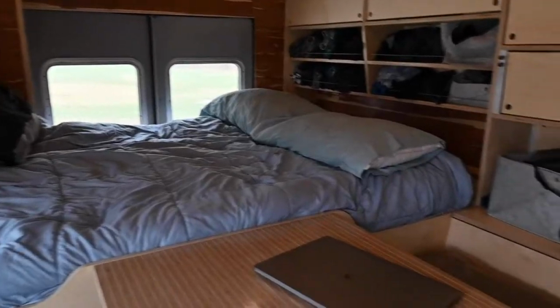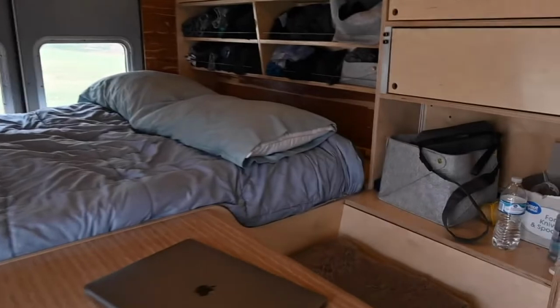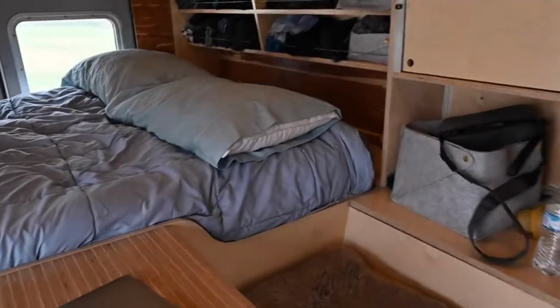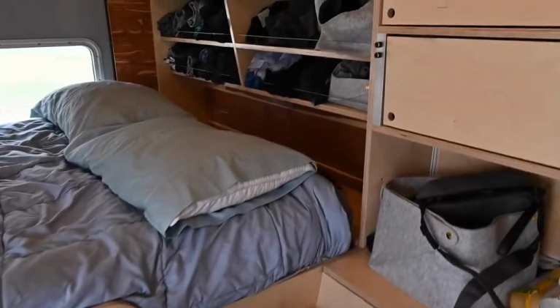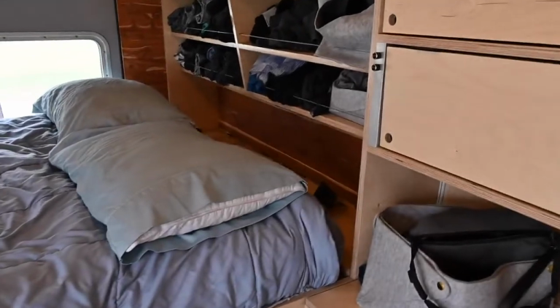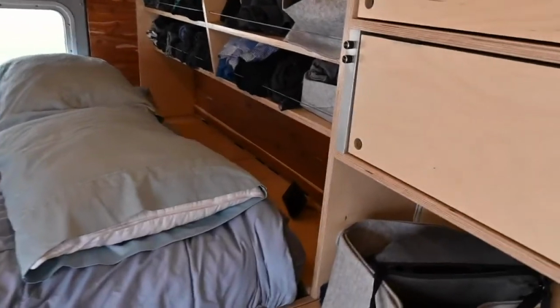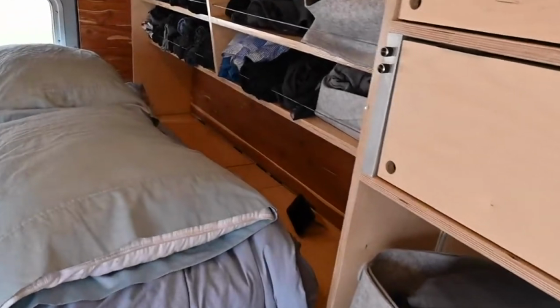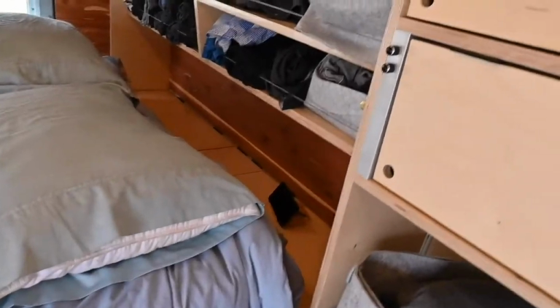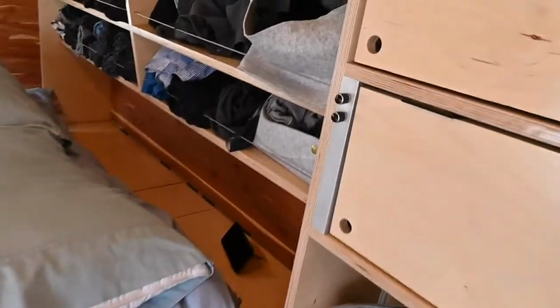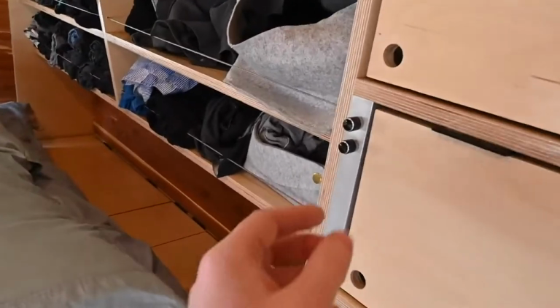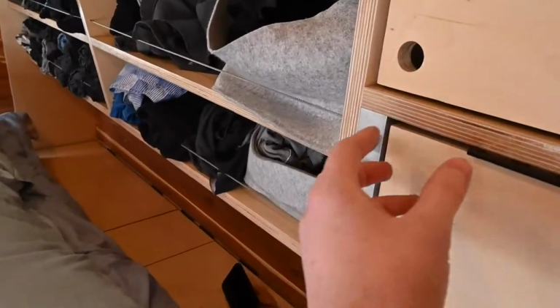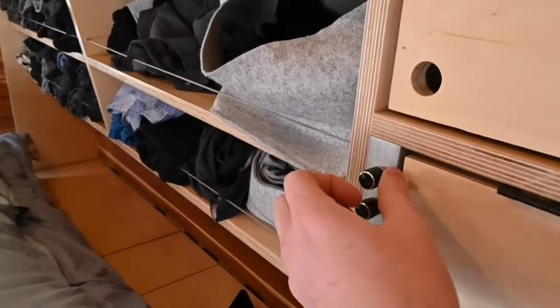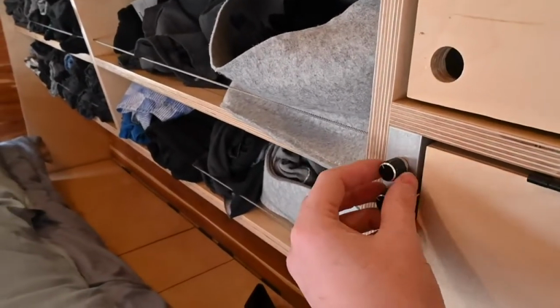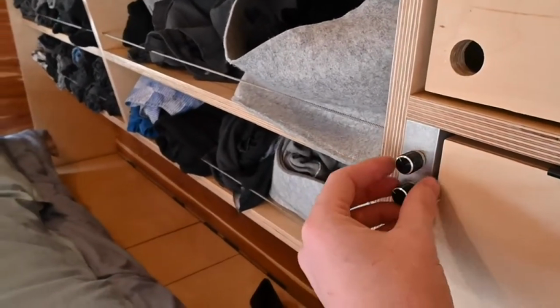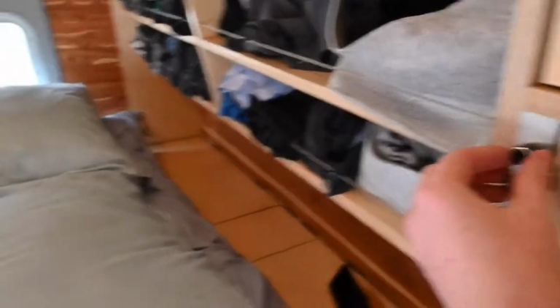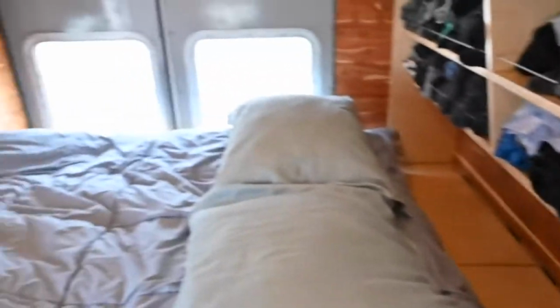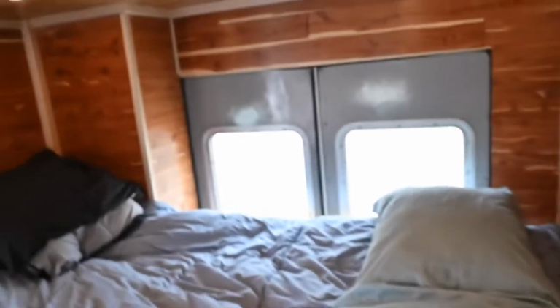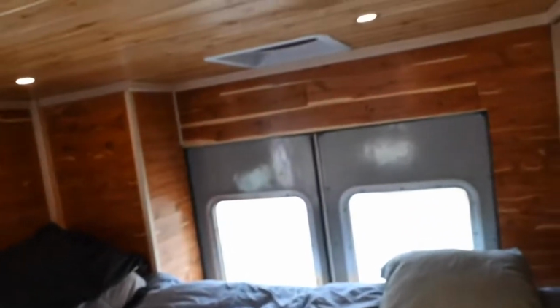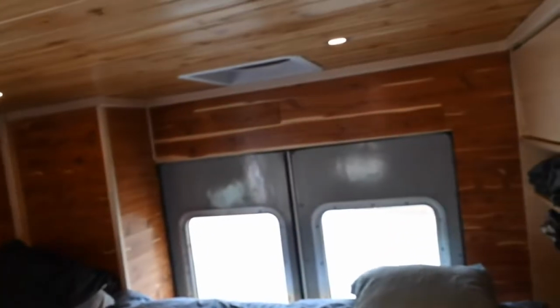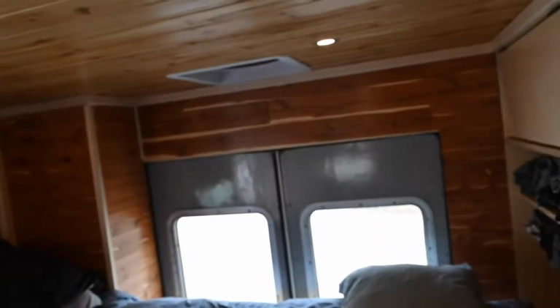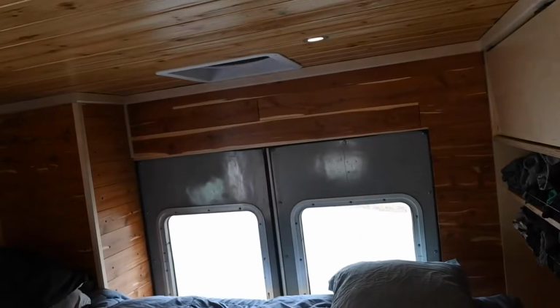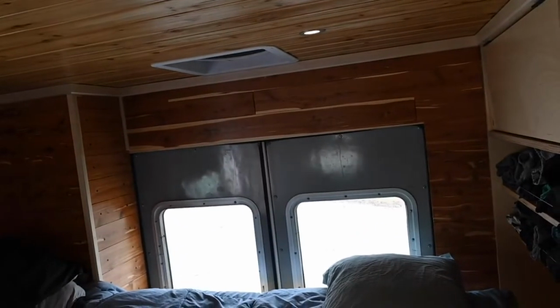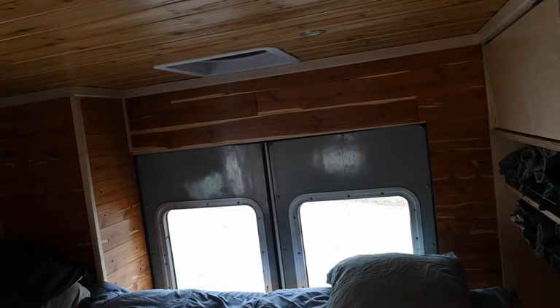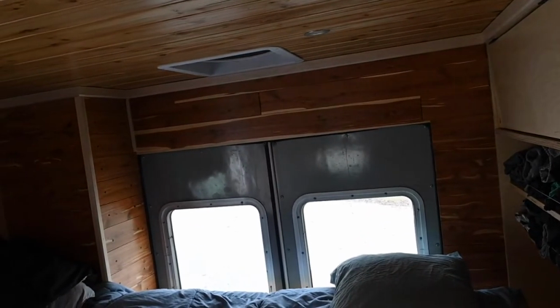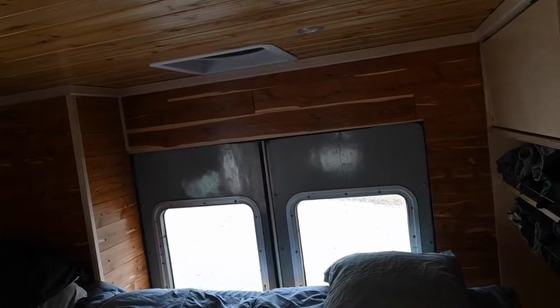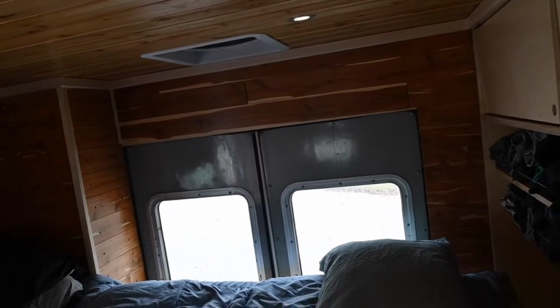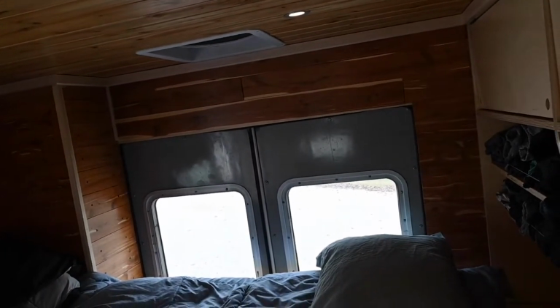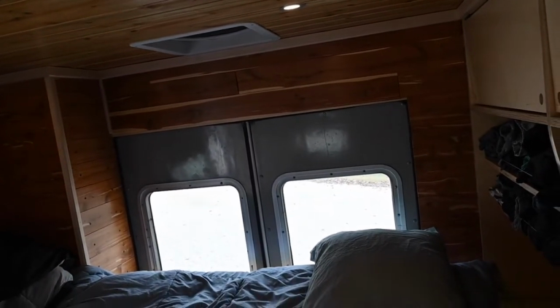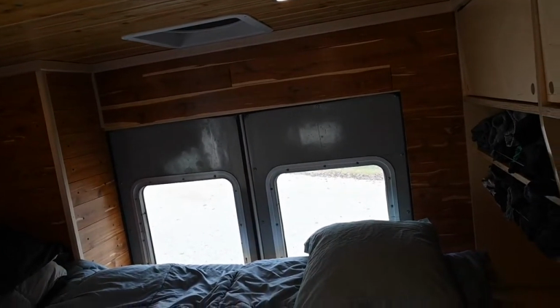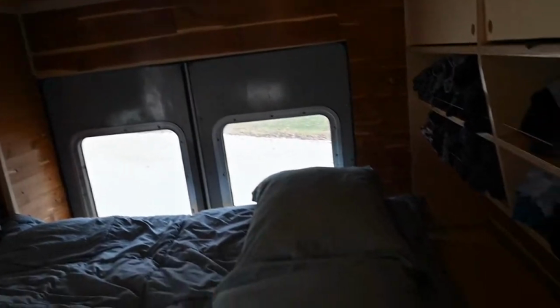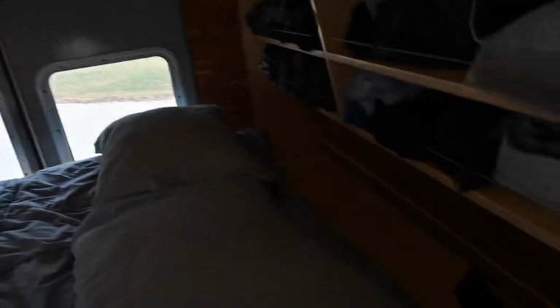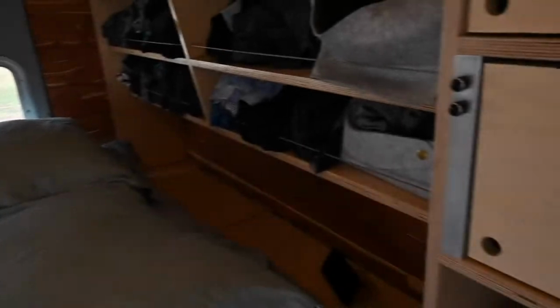Right here are the controls for the lights. You can see this turns the lights down and turns them back up.